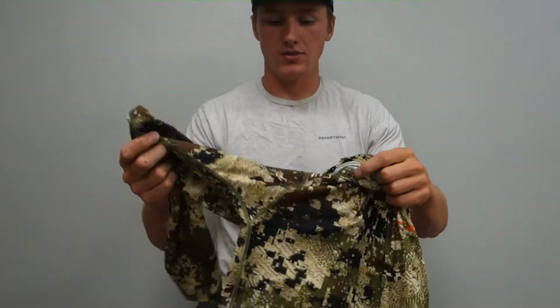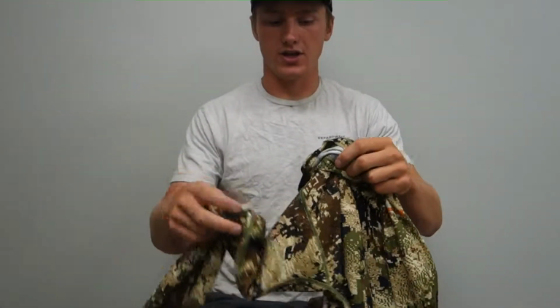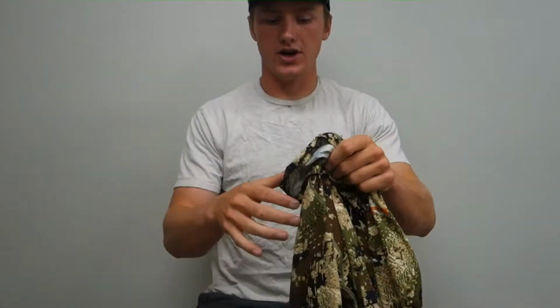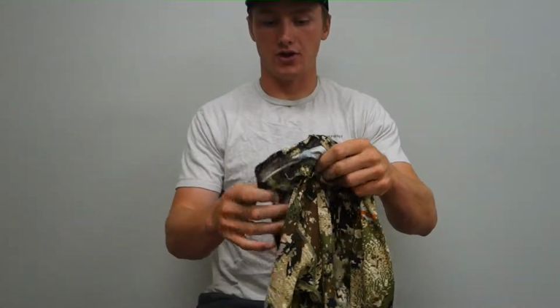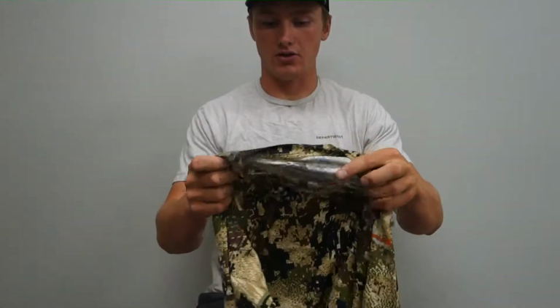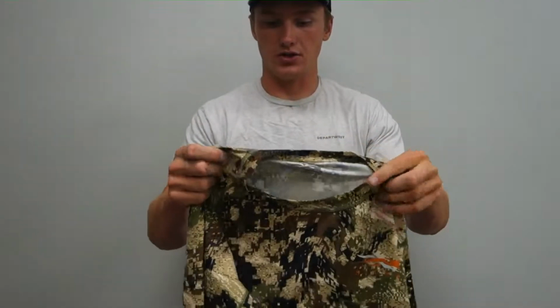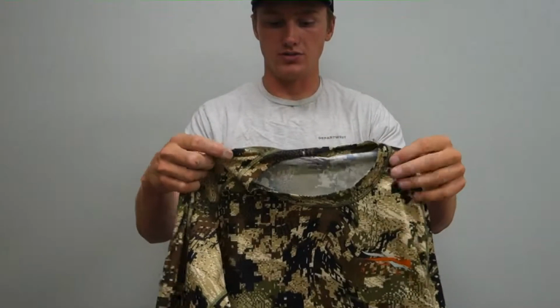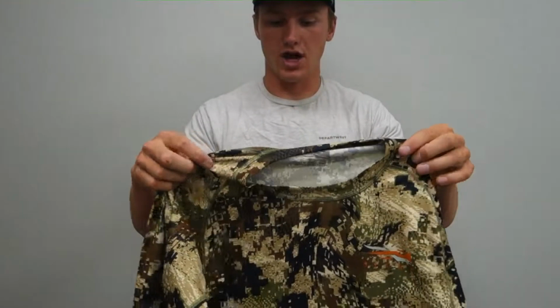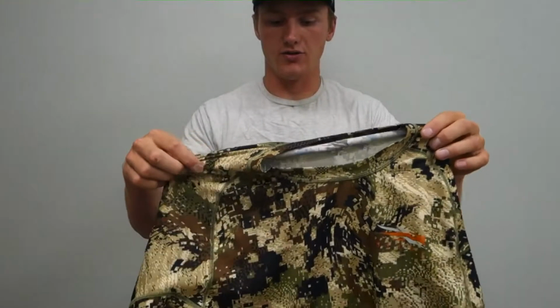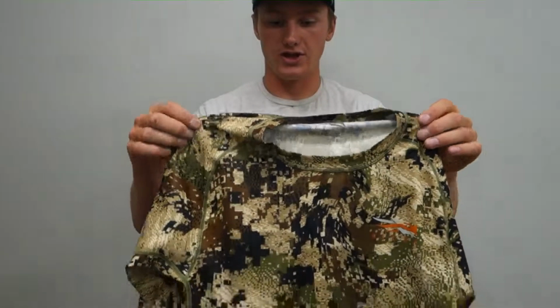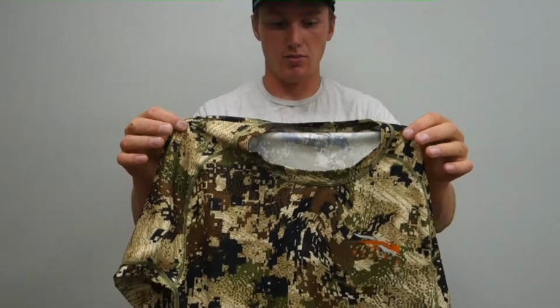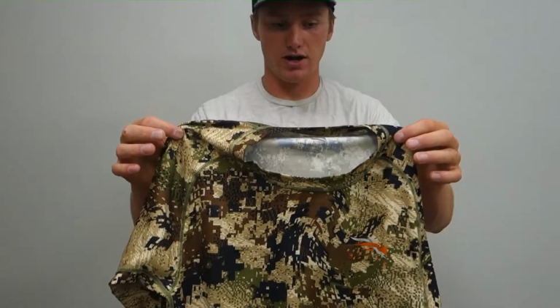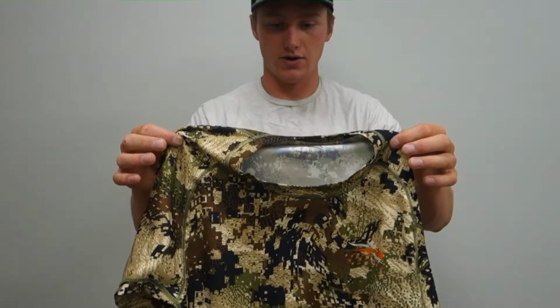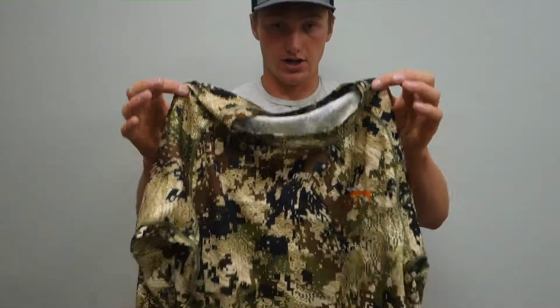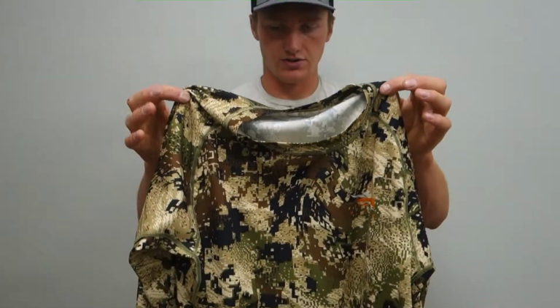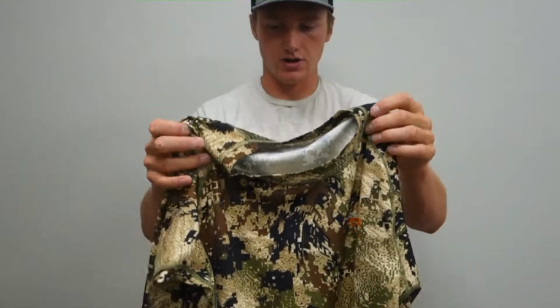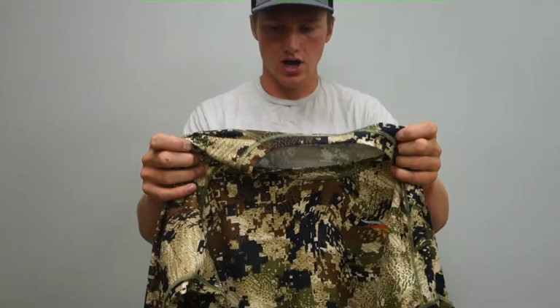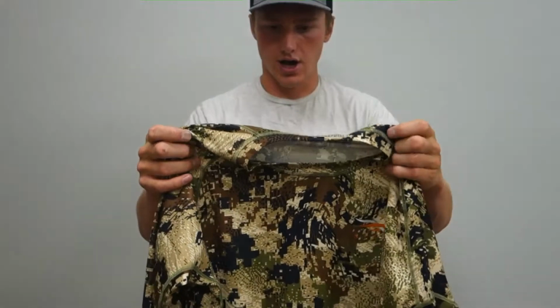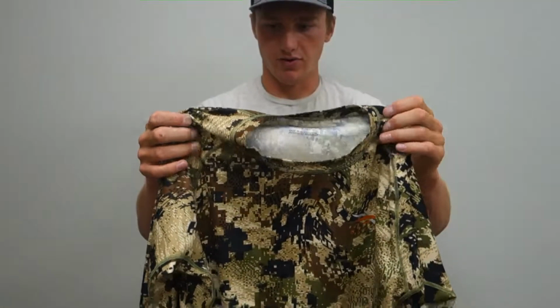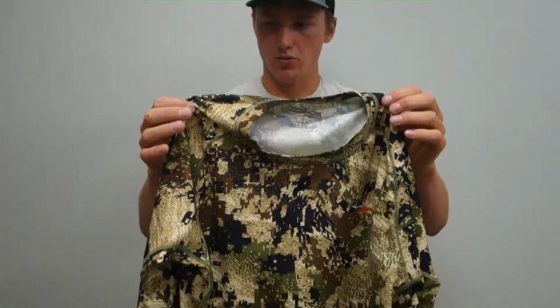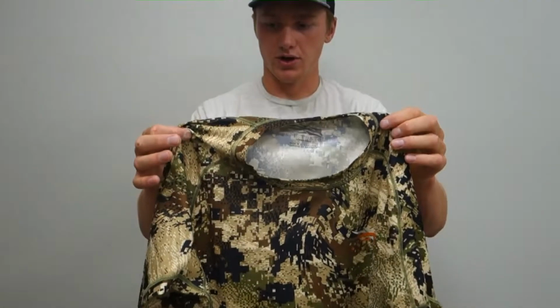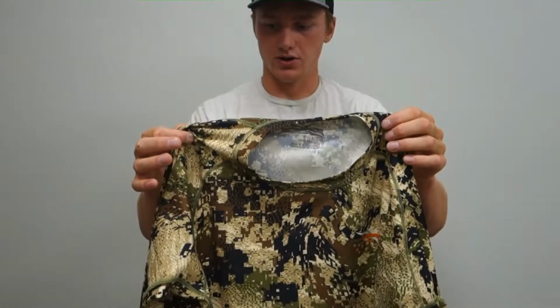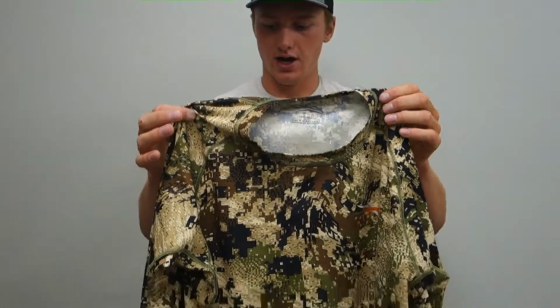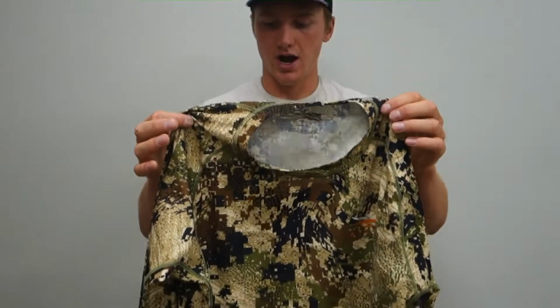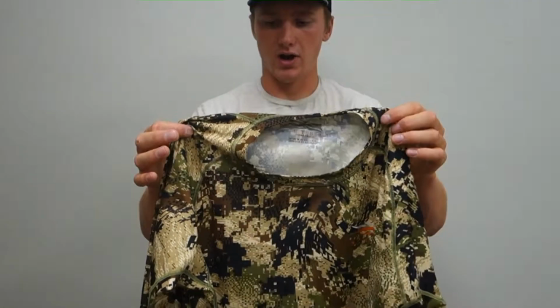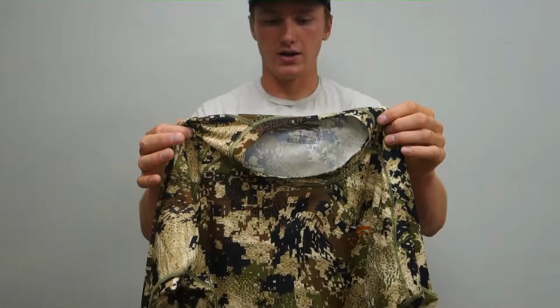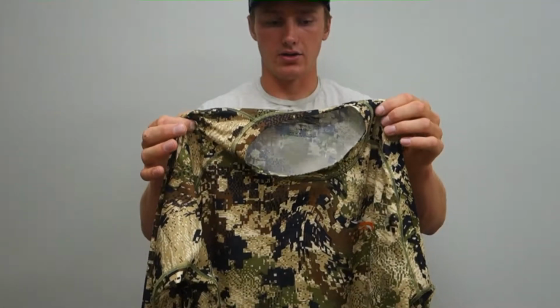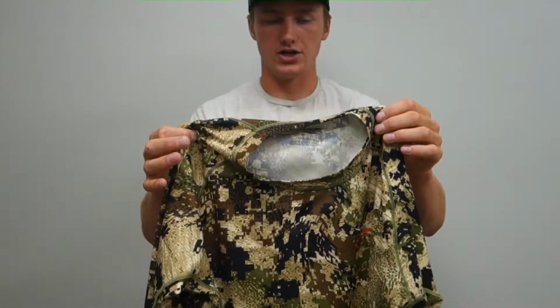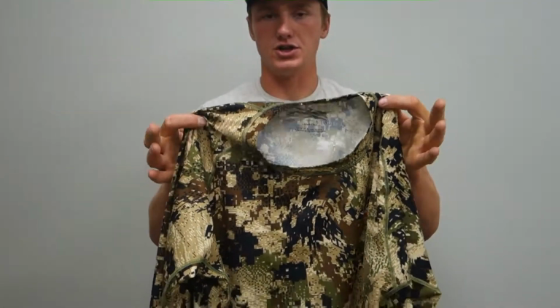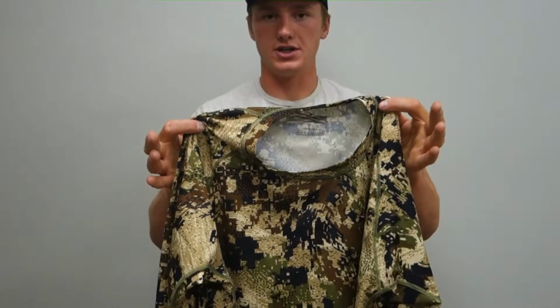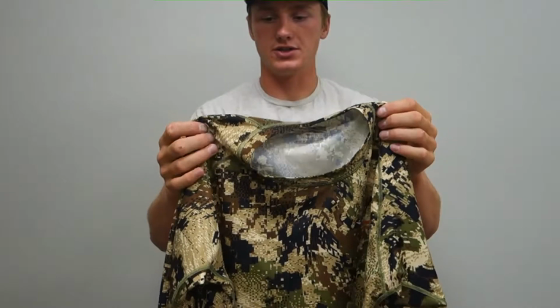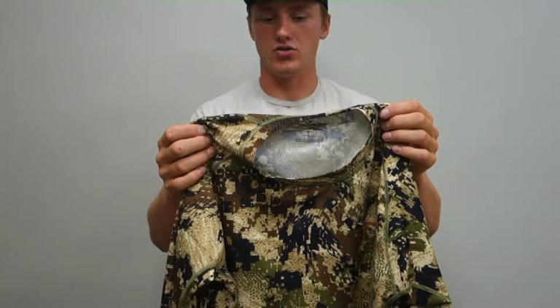It comes in three different colors: the Optifade Subalpine coloration like this one, Optifade Open Country, and a Pyrite coloration, which is great.